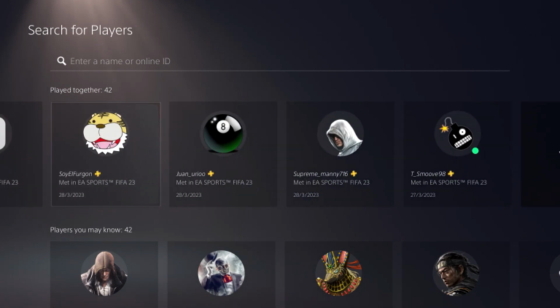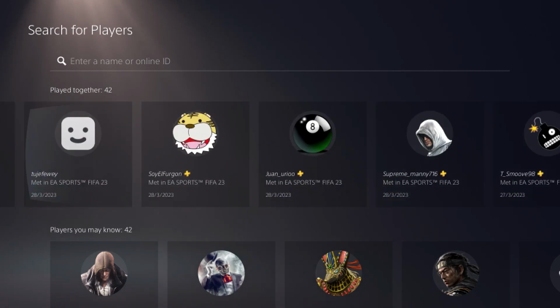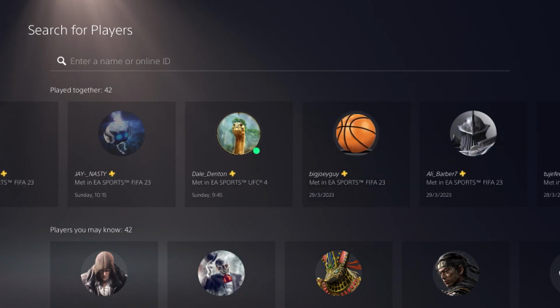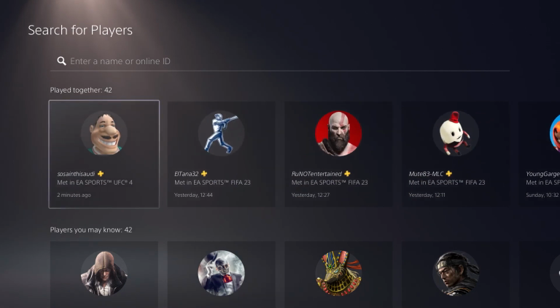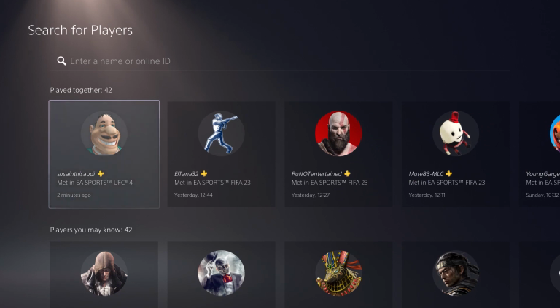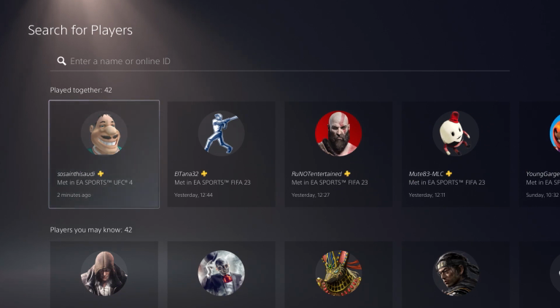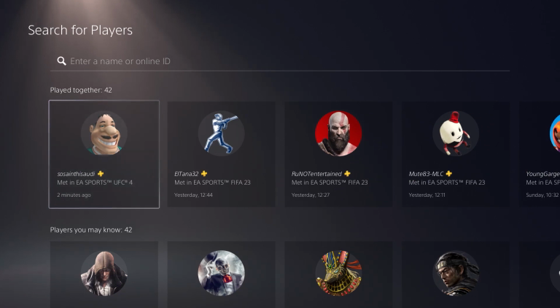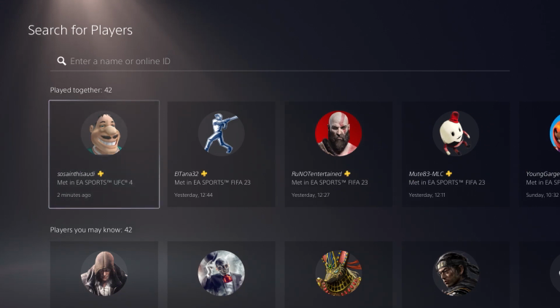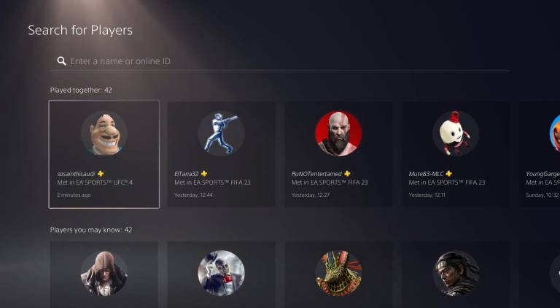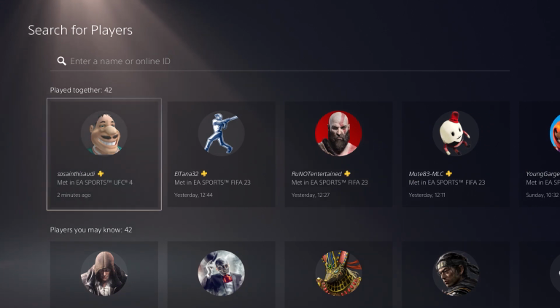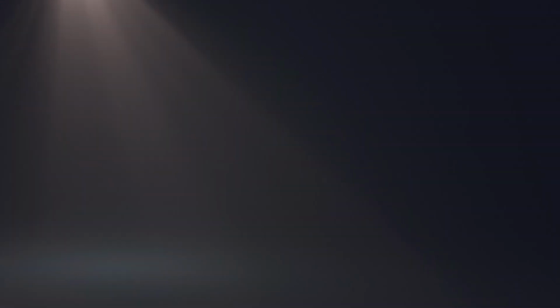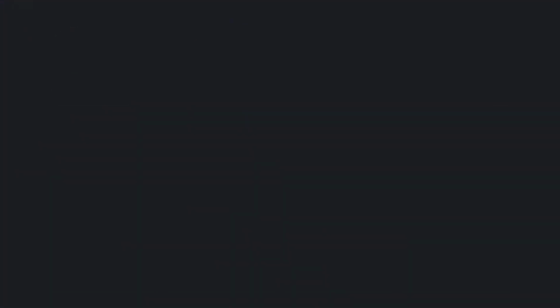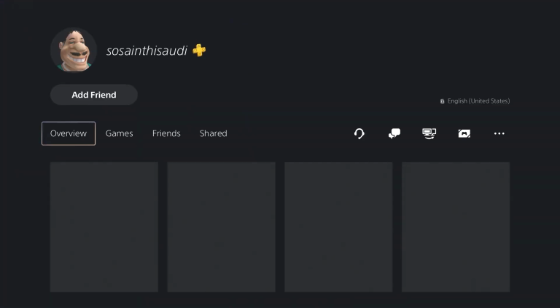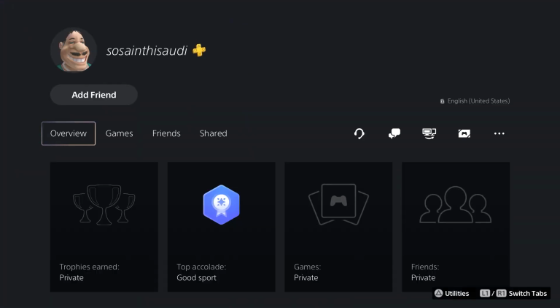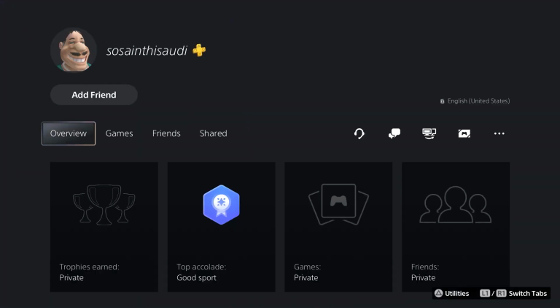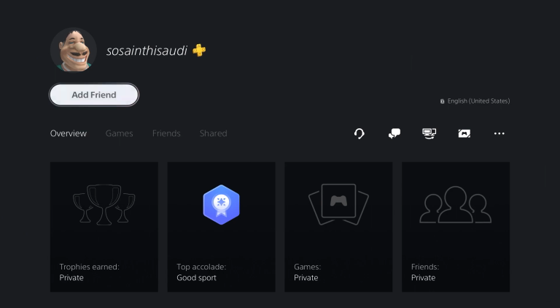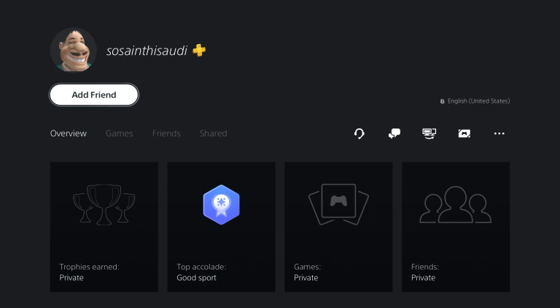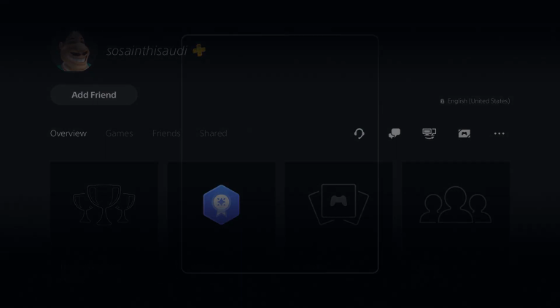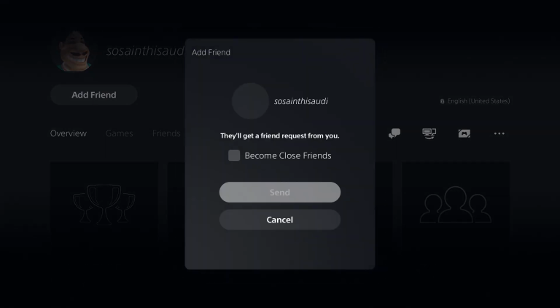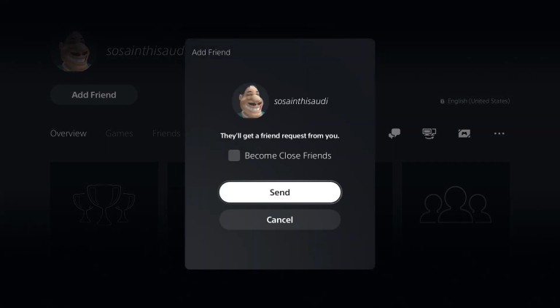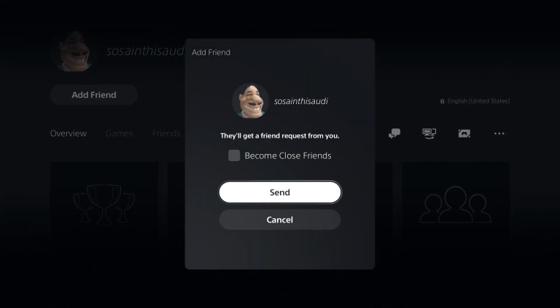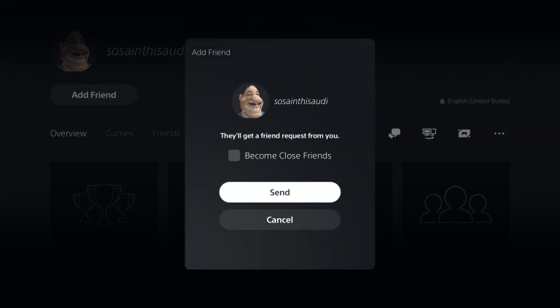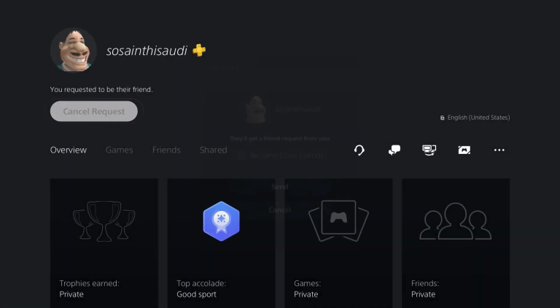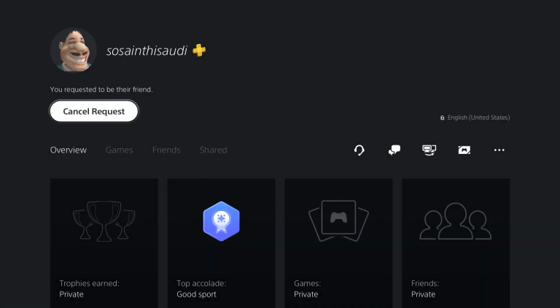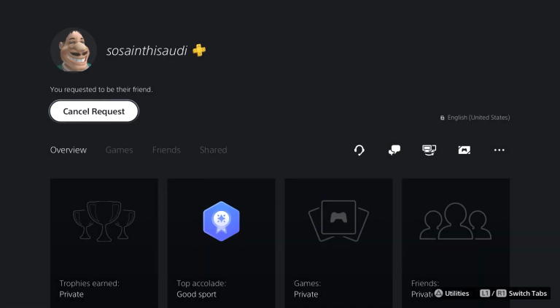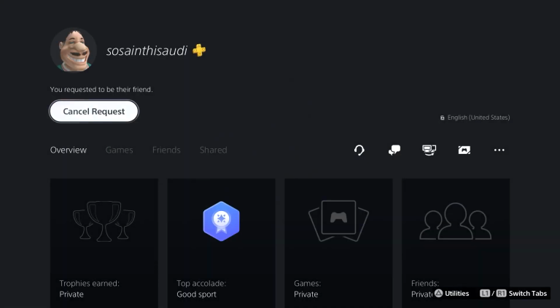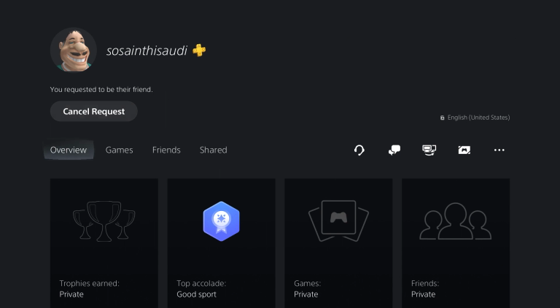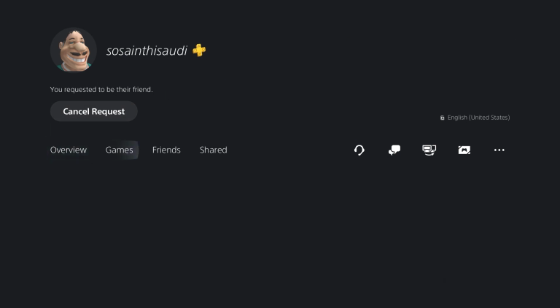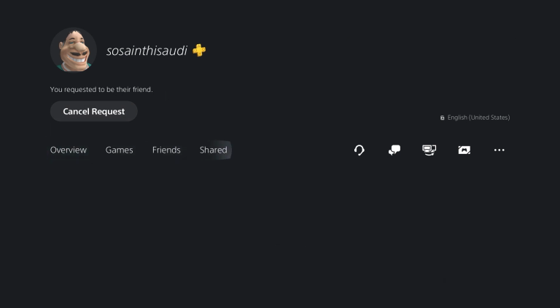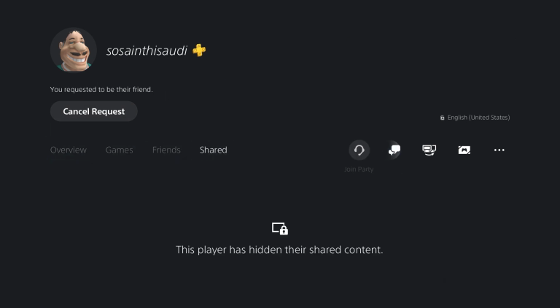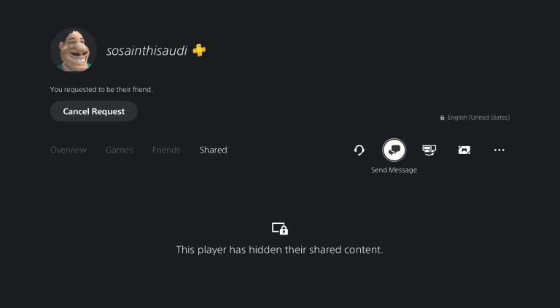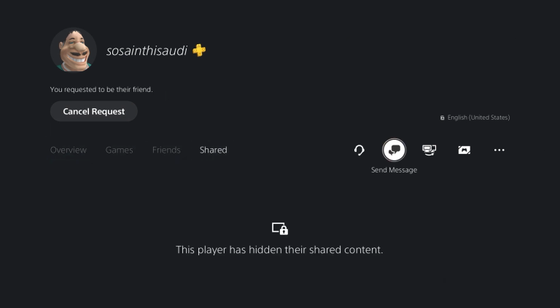If you want to add them, all you want to do is just click on their profile. As you guys can see, you have an option to add them as a friend. You also have the option to send a message to them, talk to them, get on a live chat, and so on.